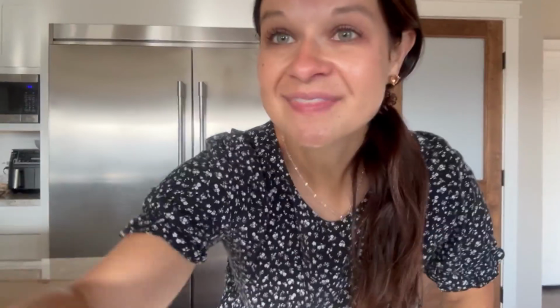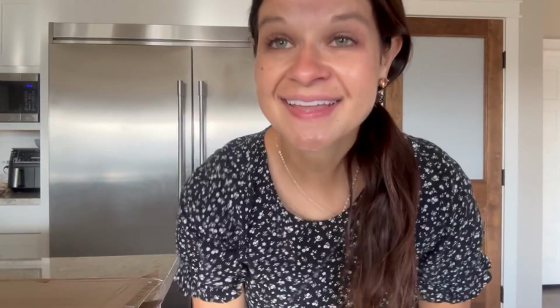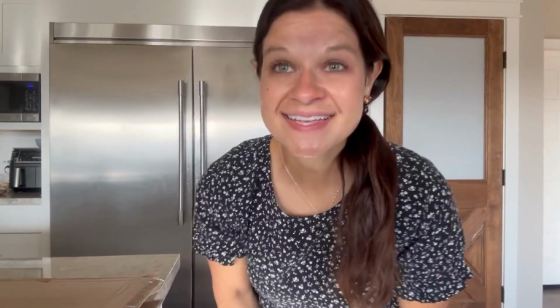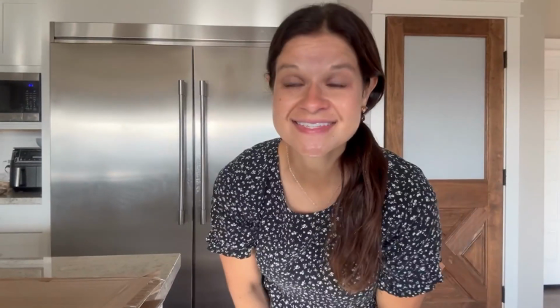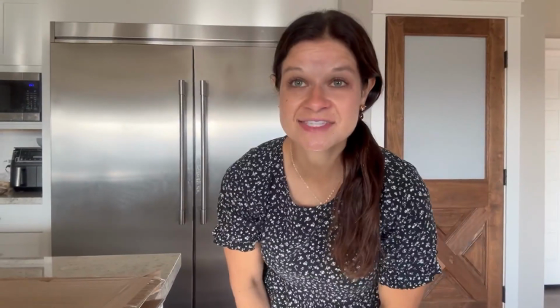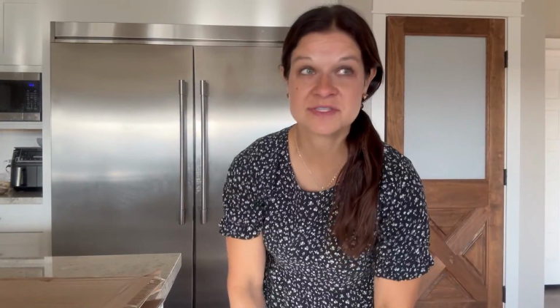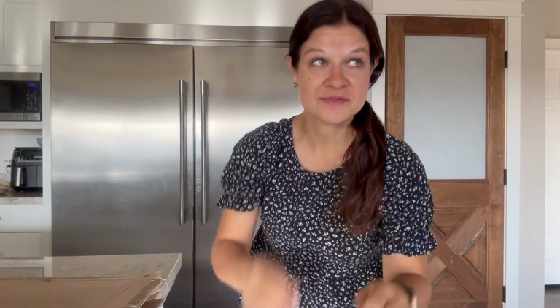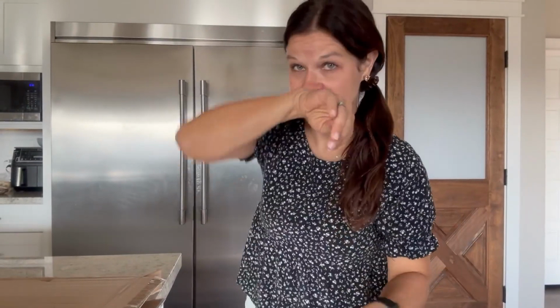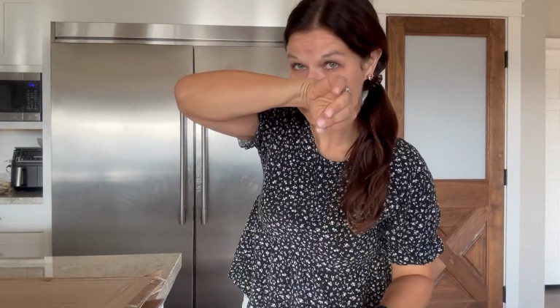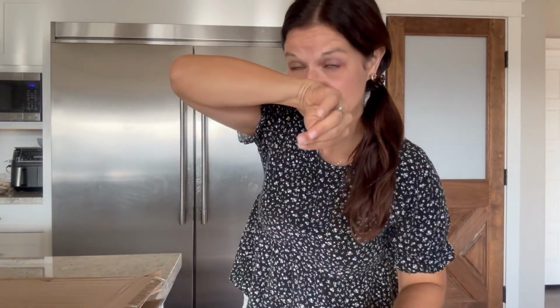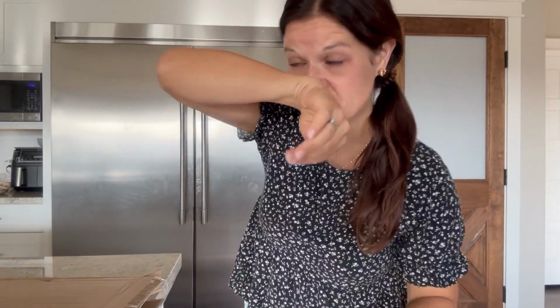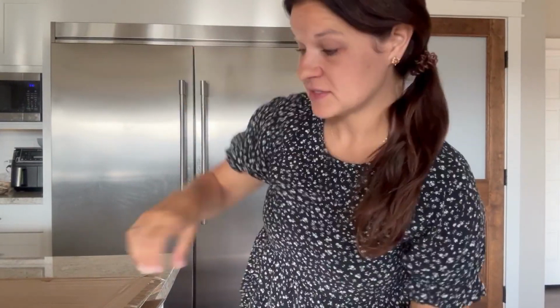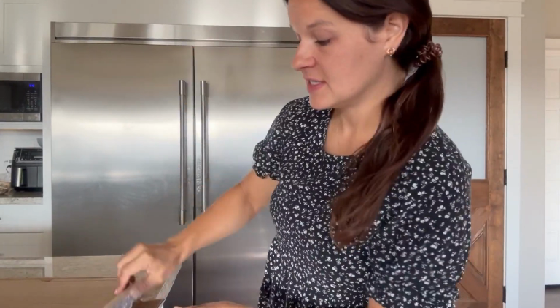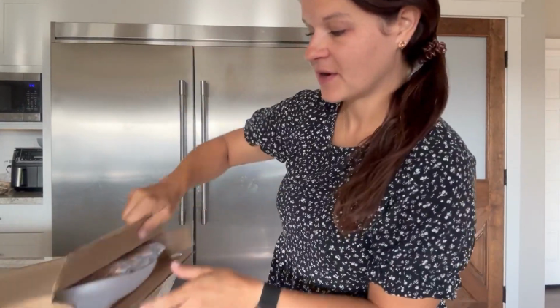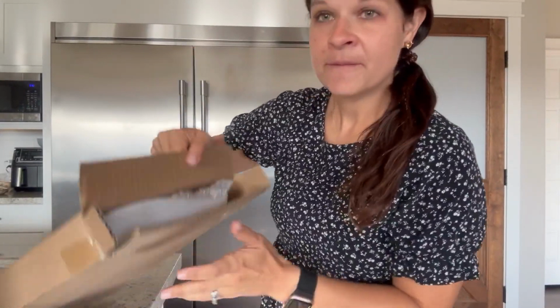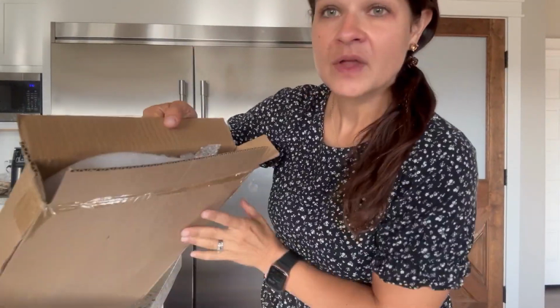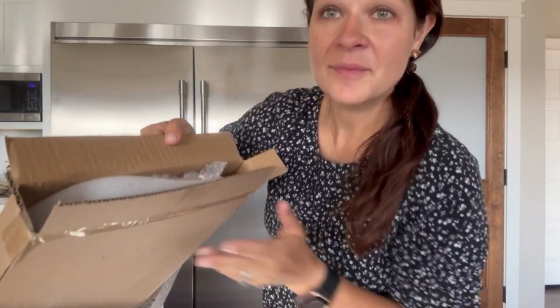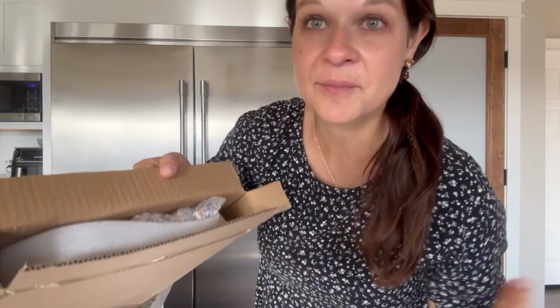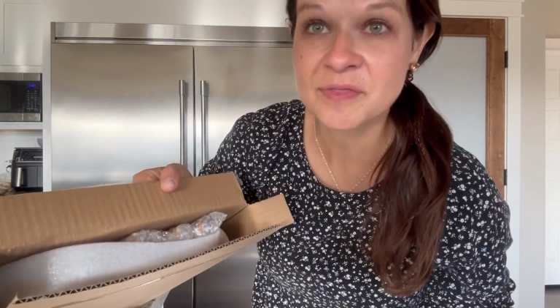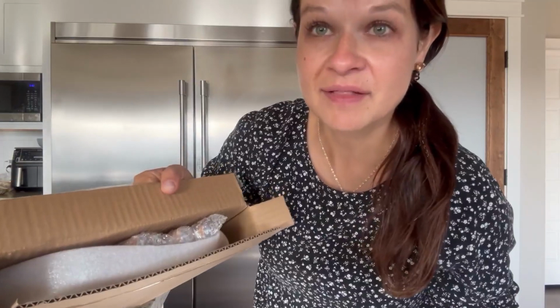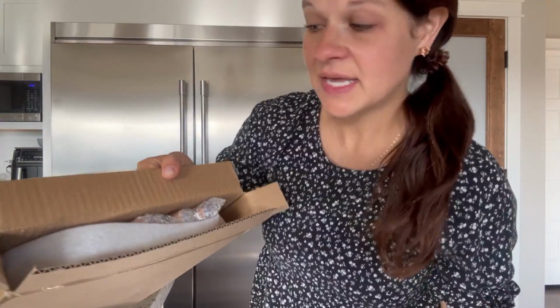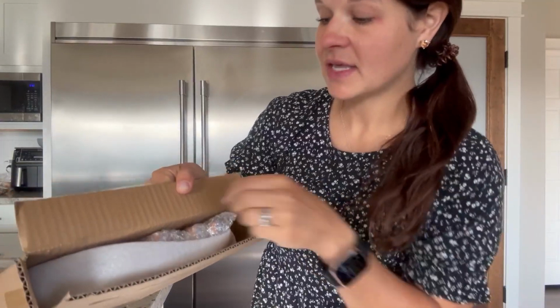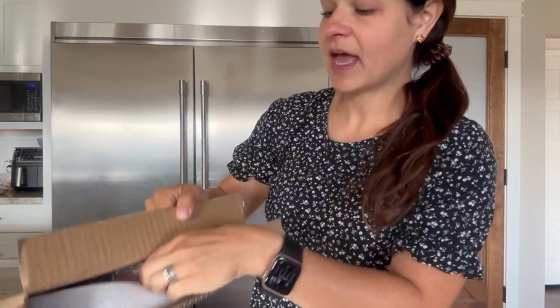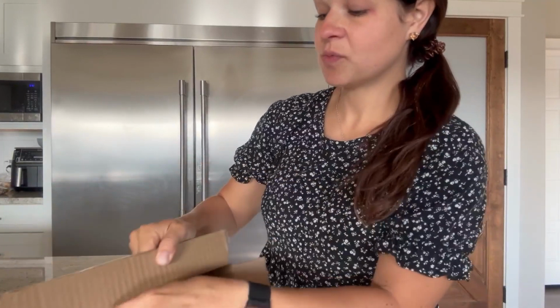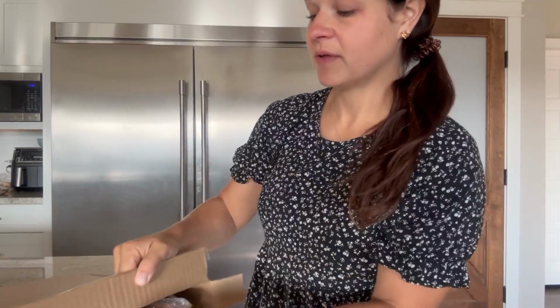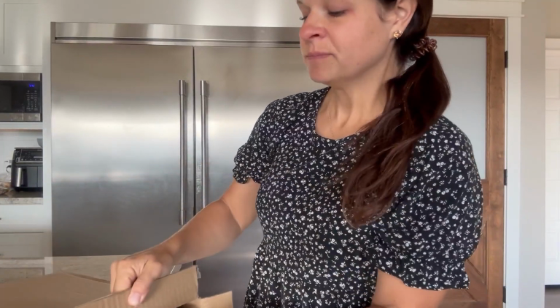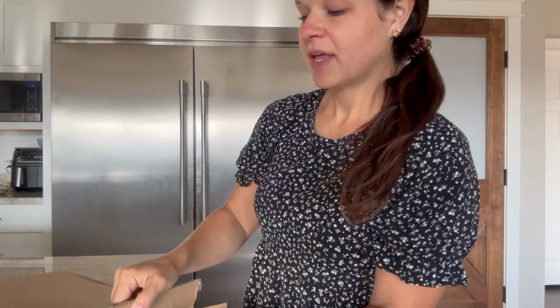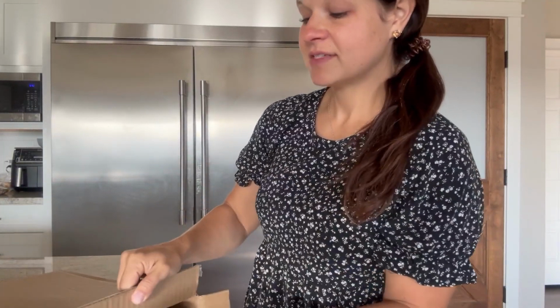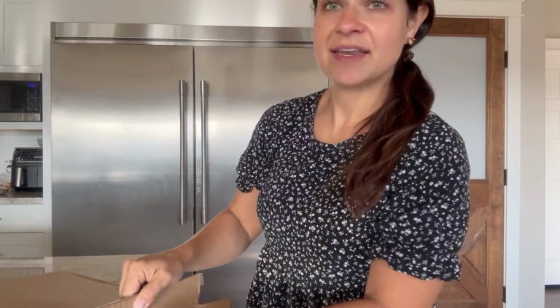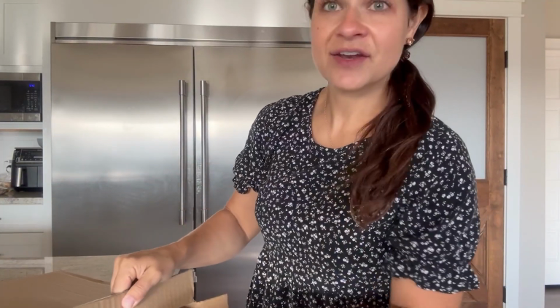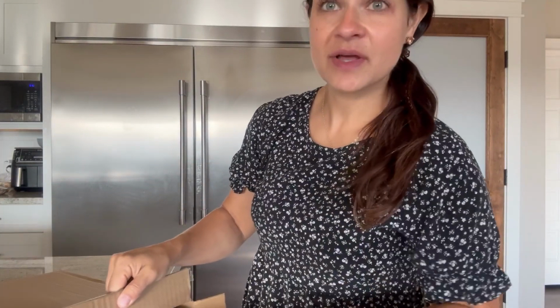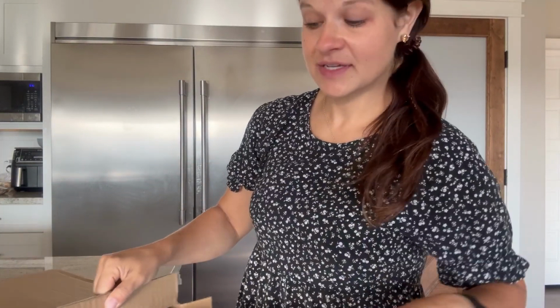Hi guys, it's Cassie, busy mom with six kids. I almost felt like I was going to sneeze there. I have become quite a plant lady as well, and I need a new plant stand.